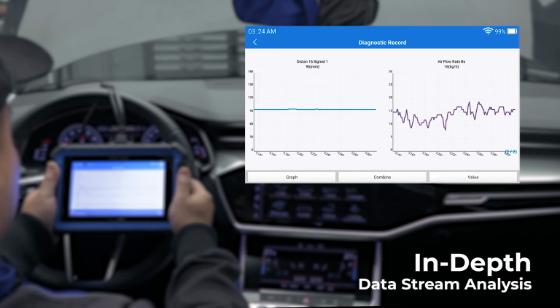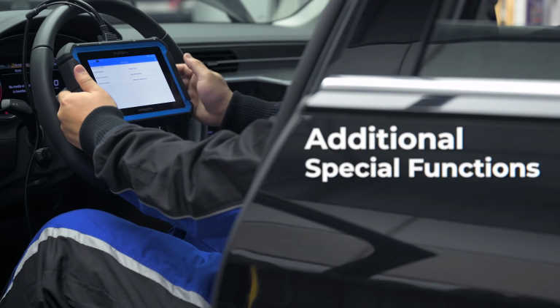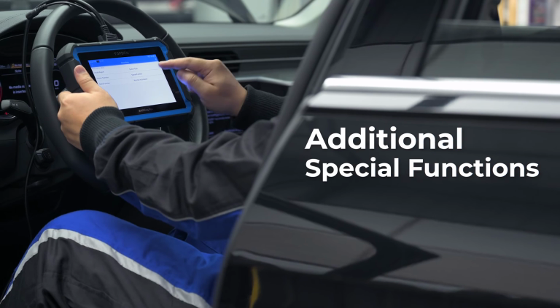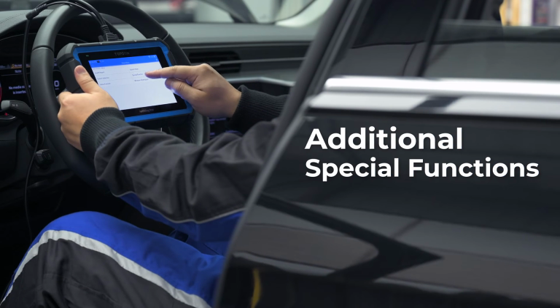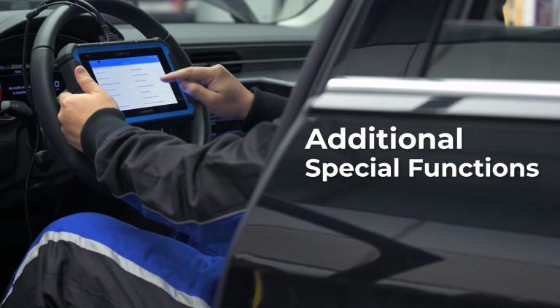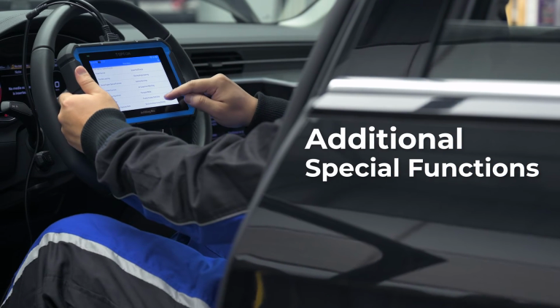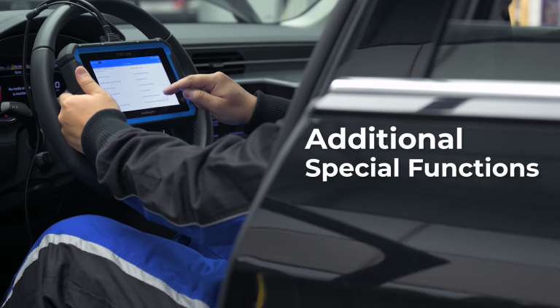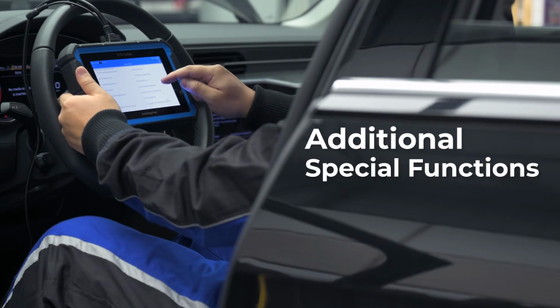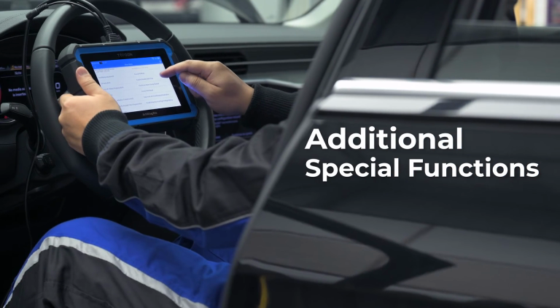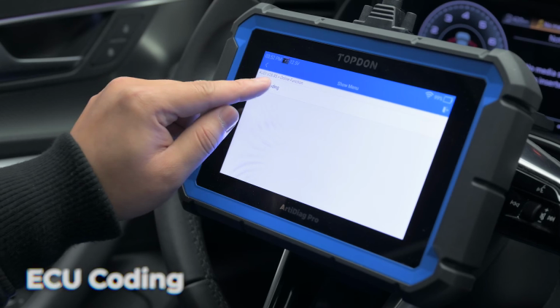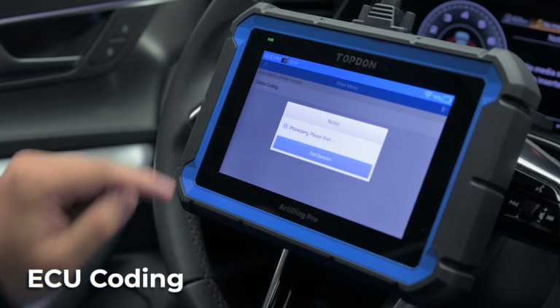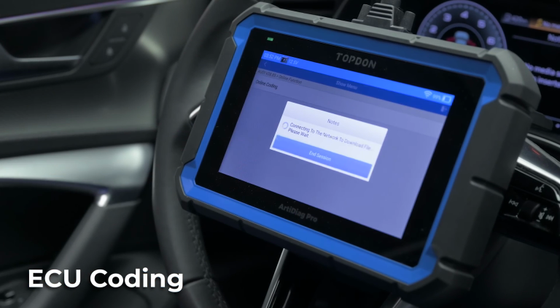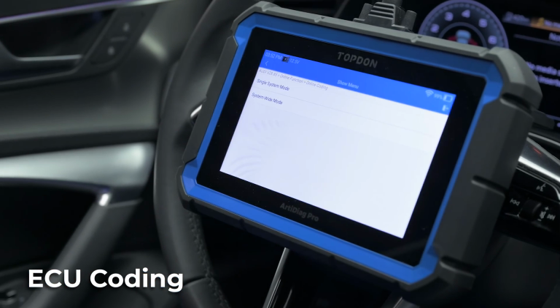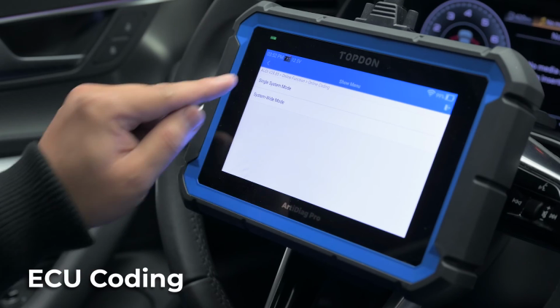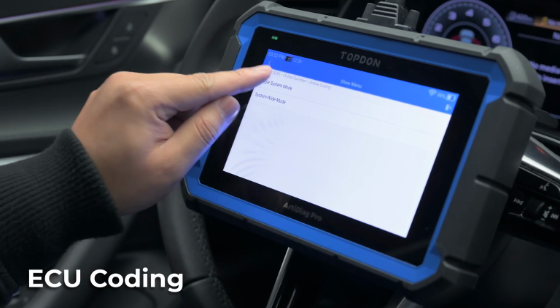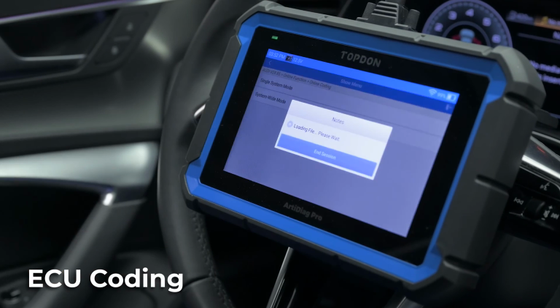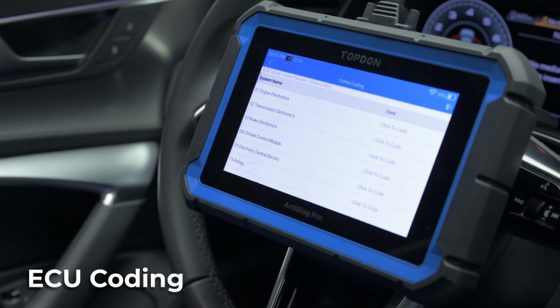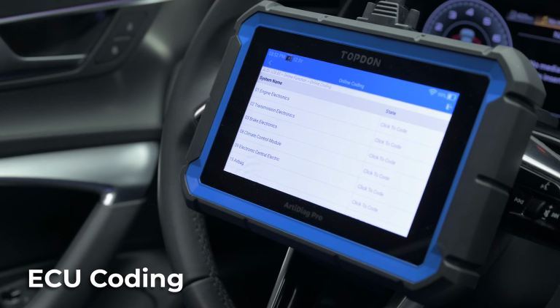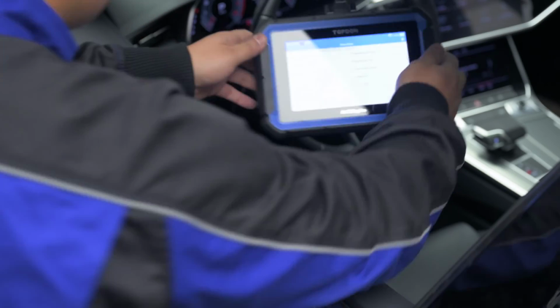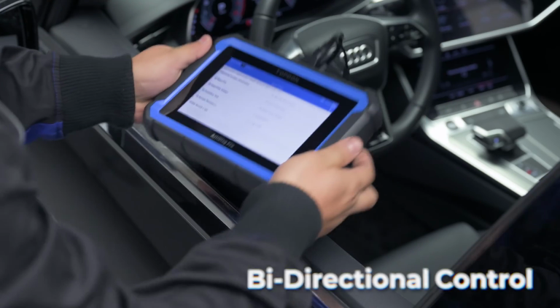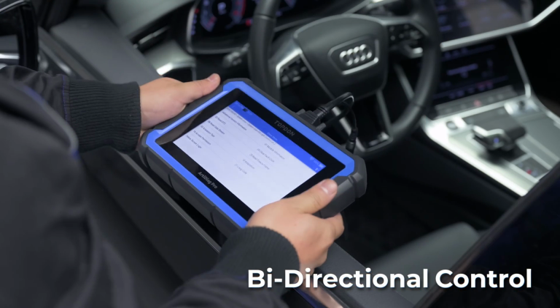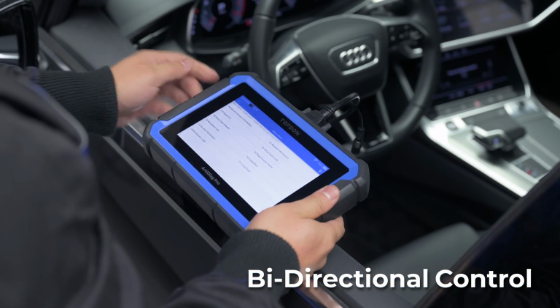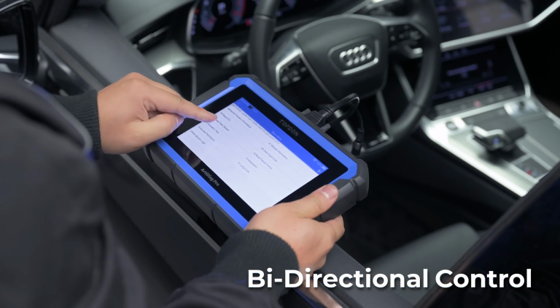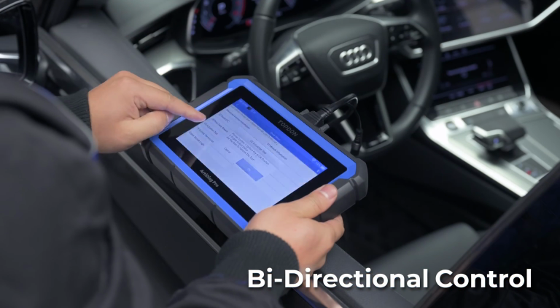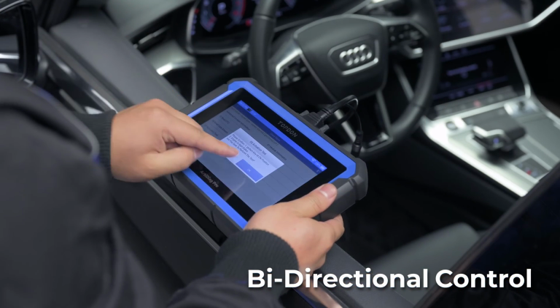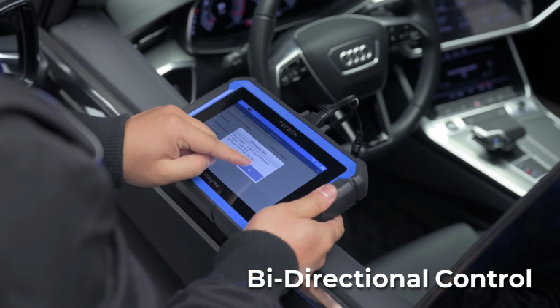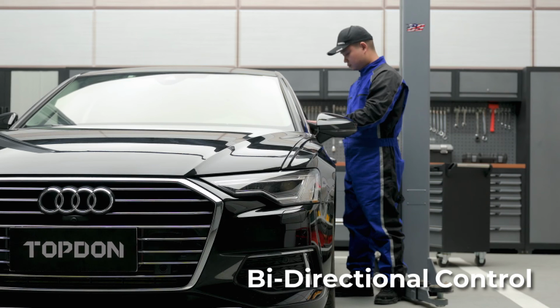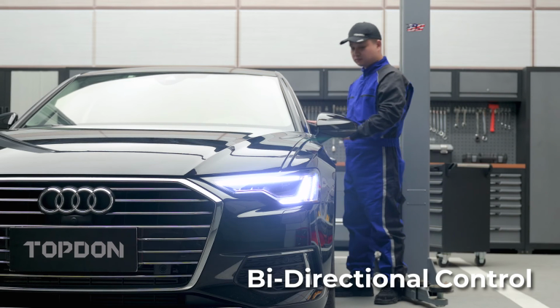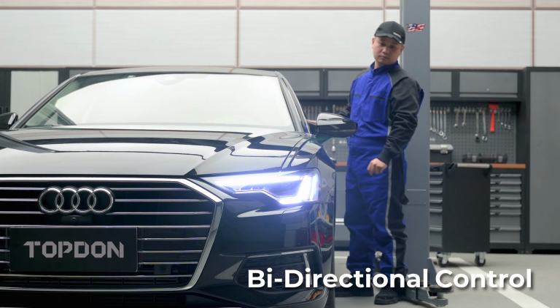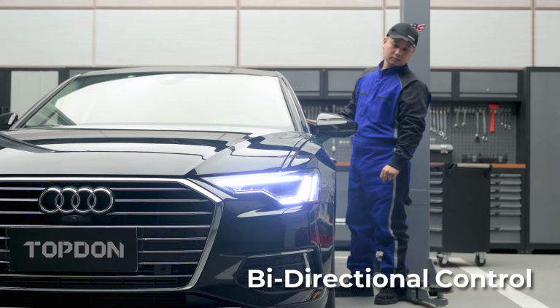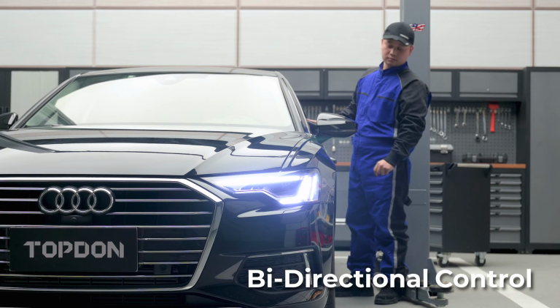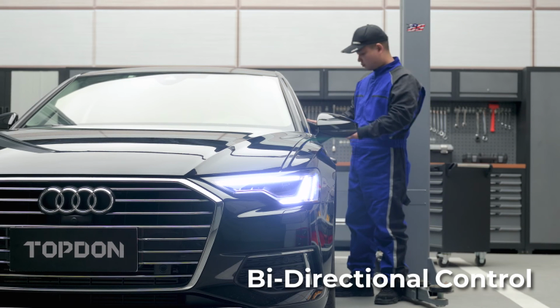Additional special functions allow you to get more jobs done. Perform ECU coding to unlock hidden functions. Bi-directional control allows you to analyze and locate fault parts more accurately.